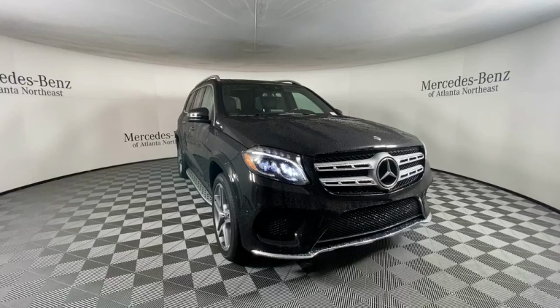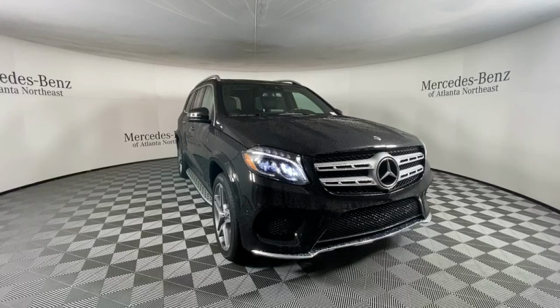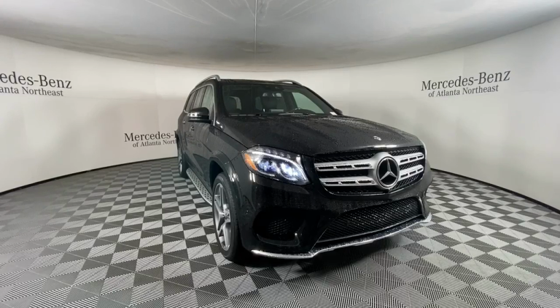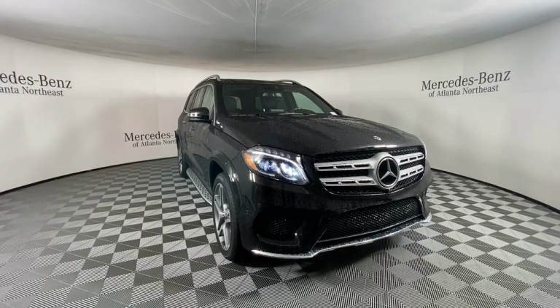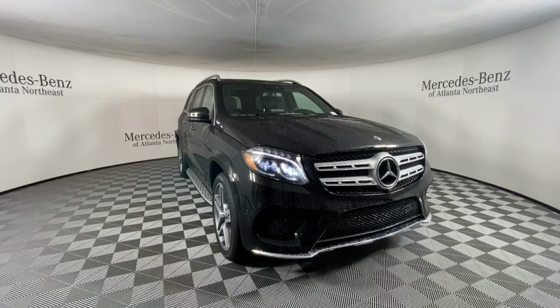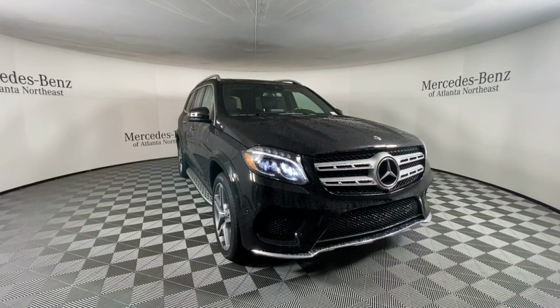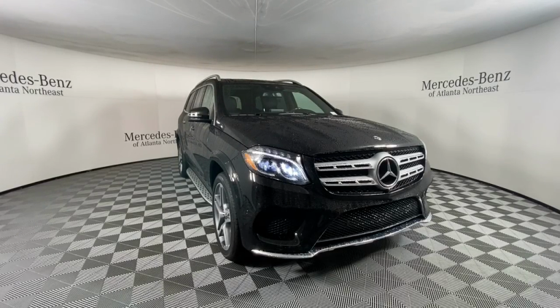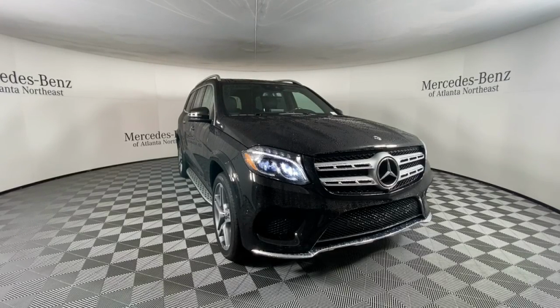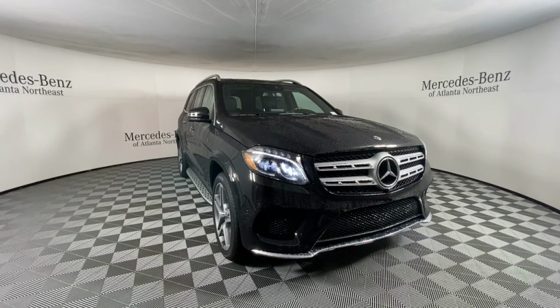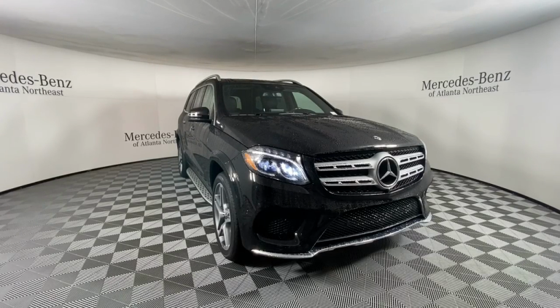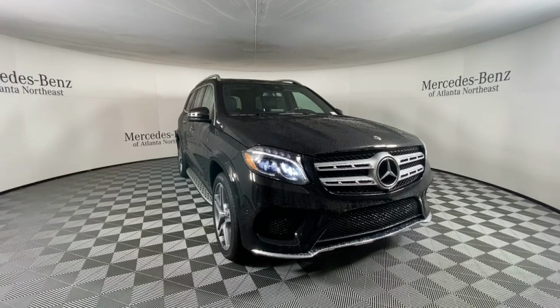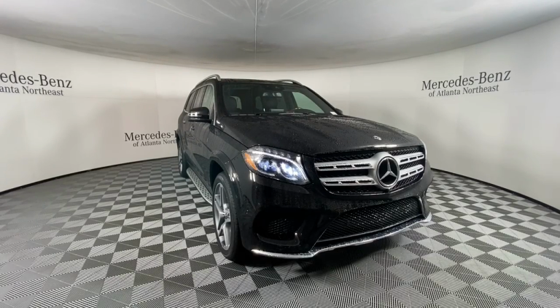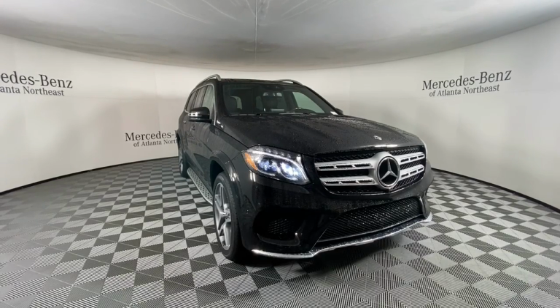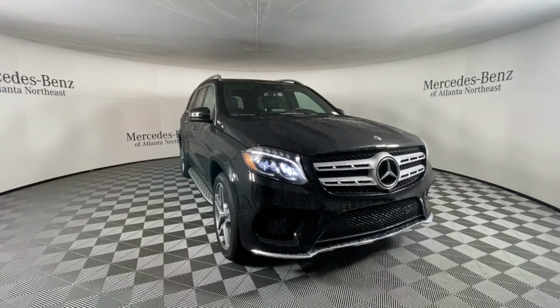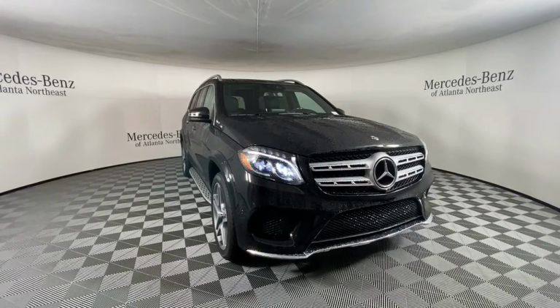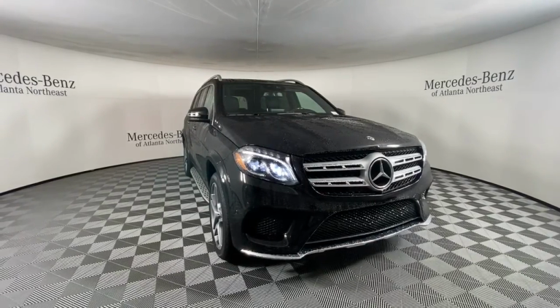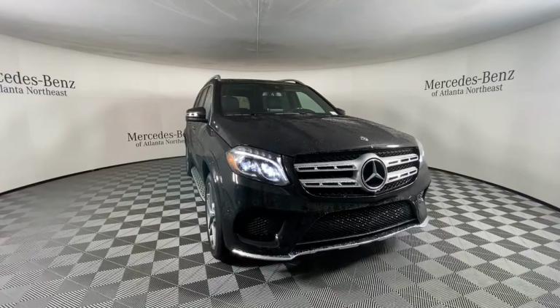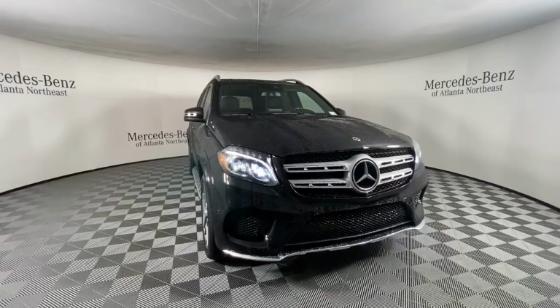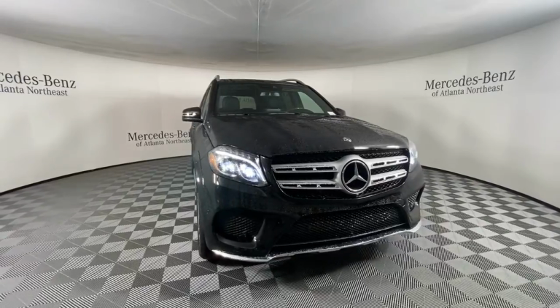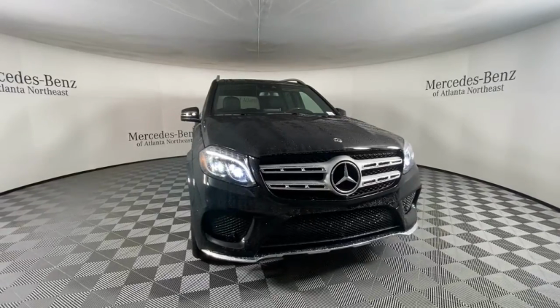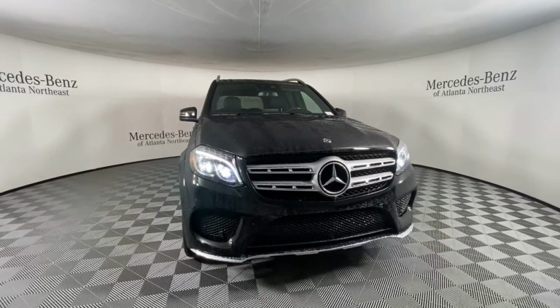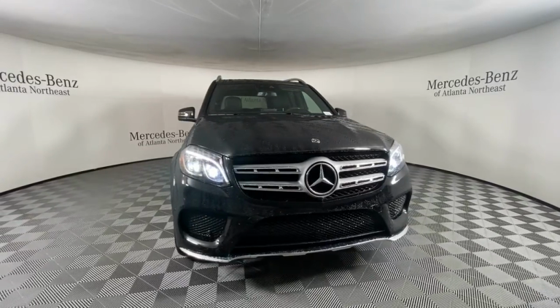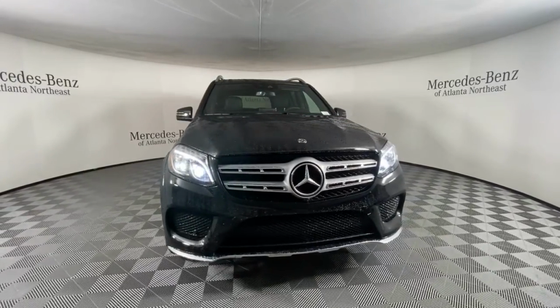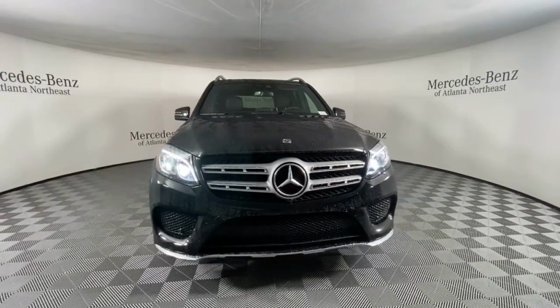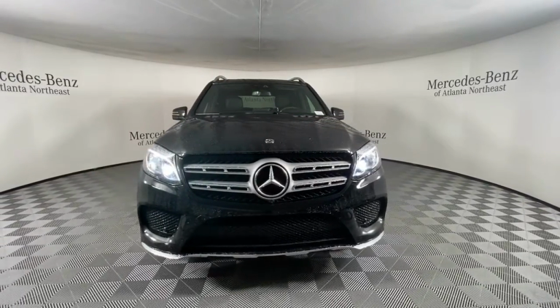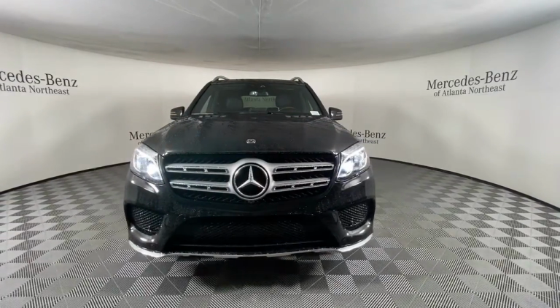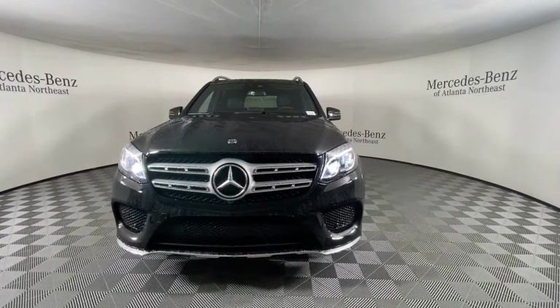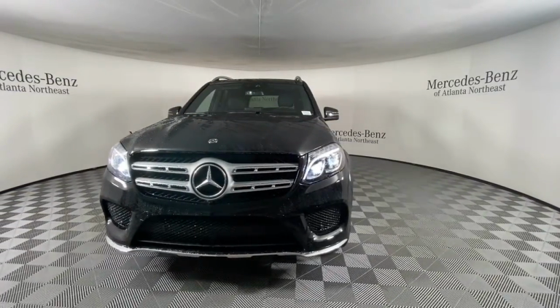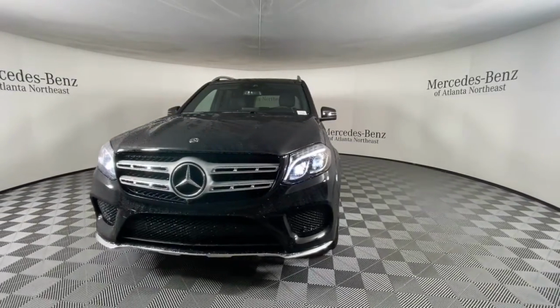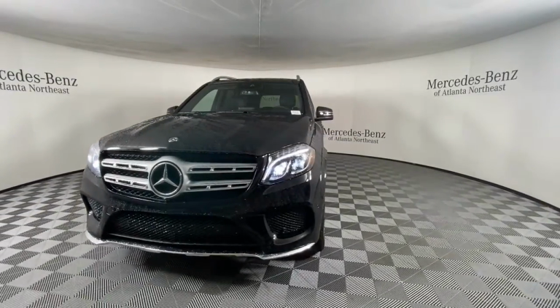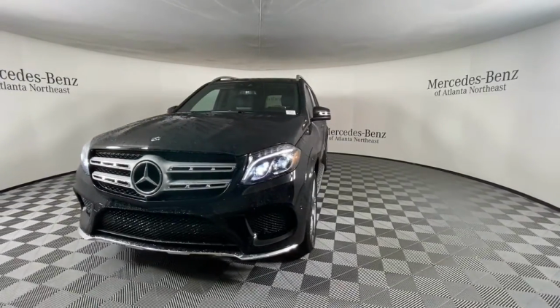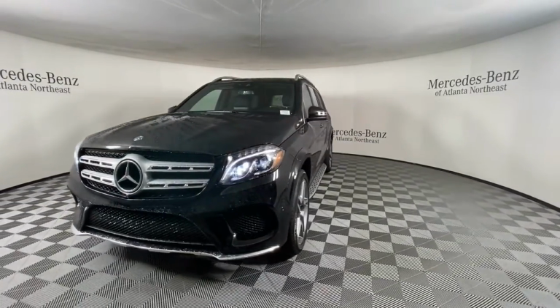Here is a wonderful 2019 Mercedes-Benz GLS class. This vehicle still has fewer than 30,000 miles on the clock, so it won't last long.